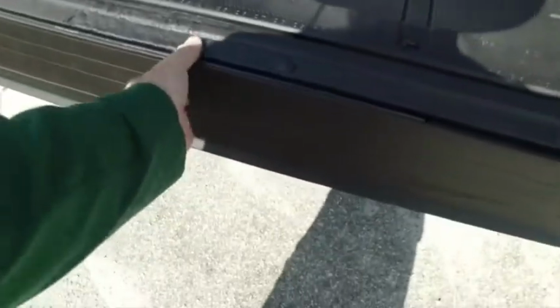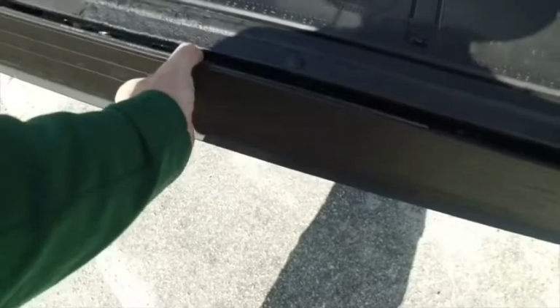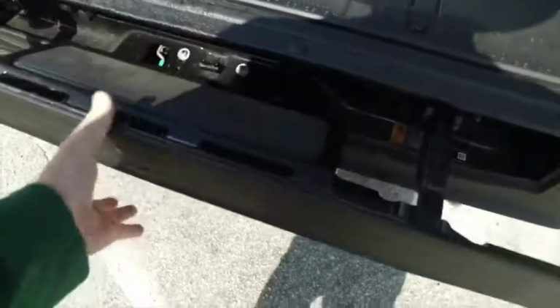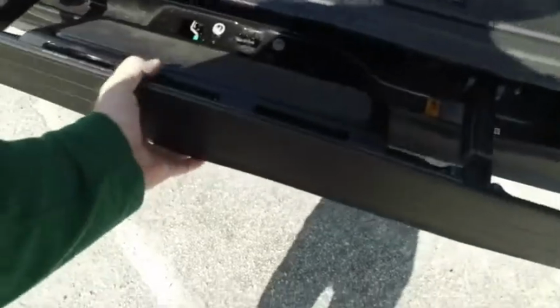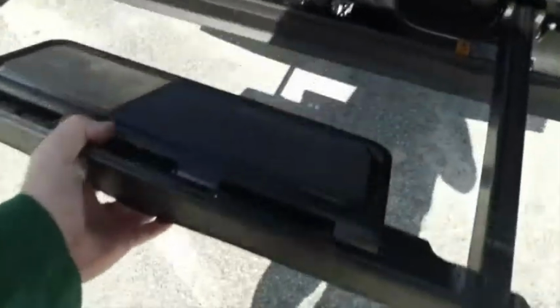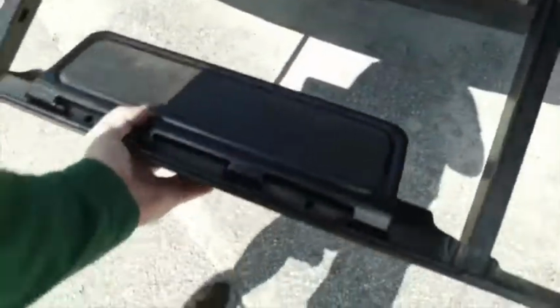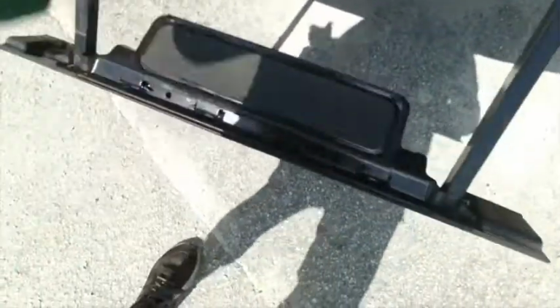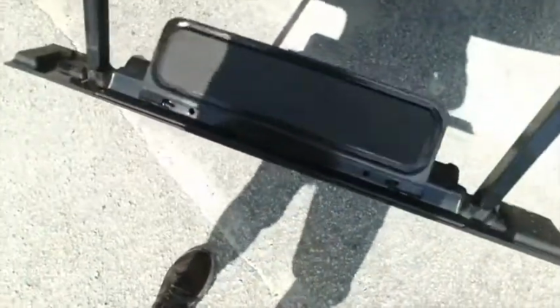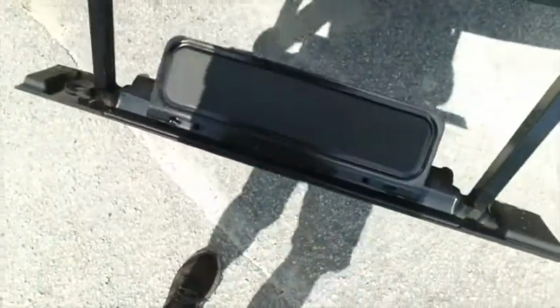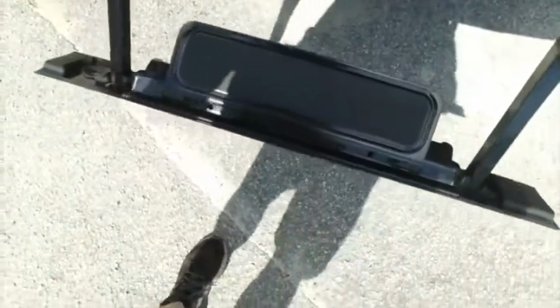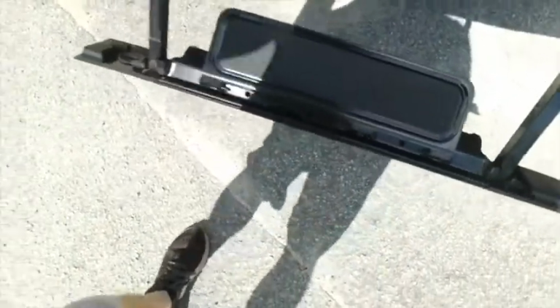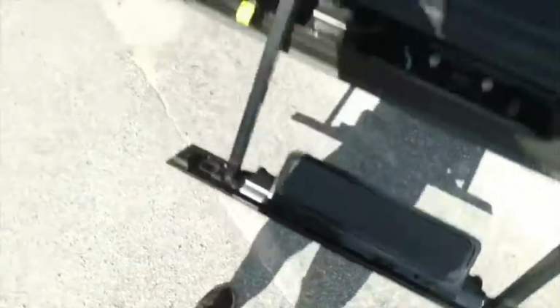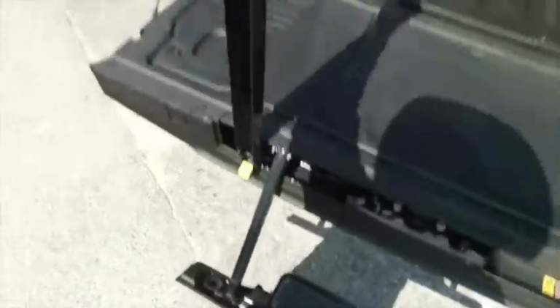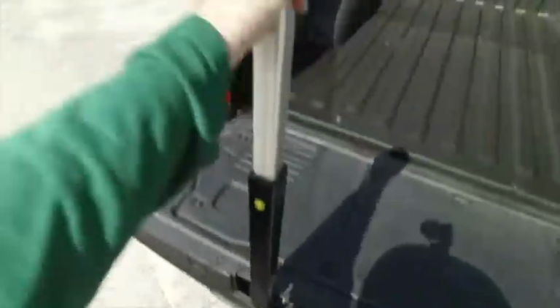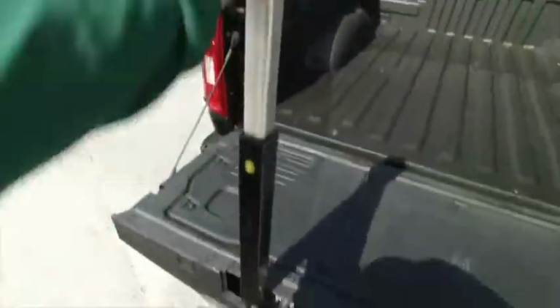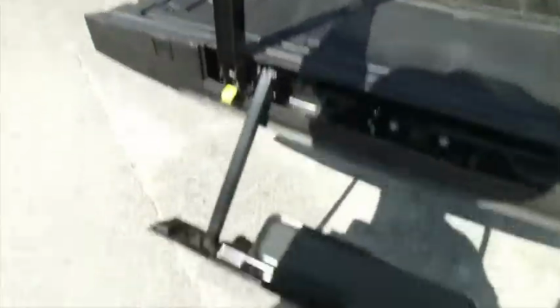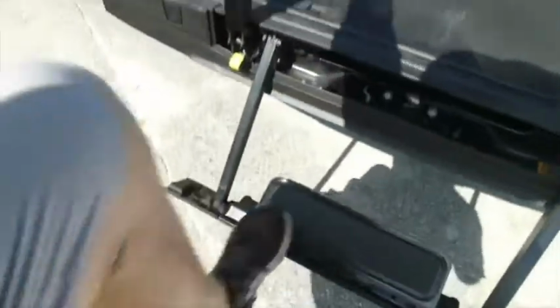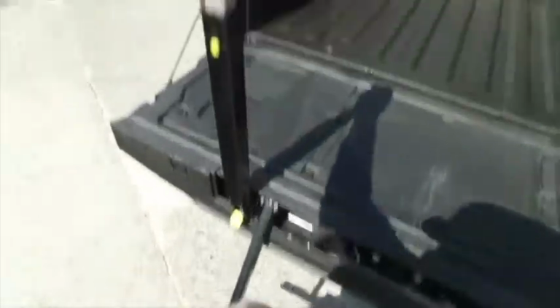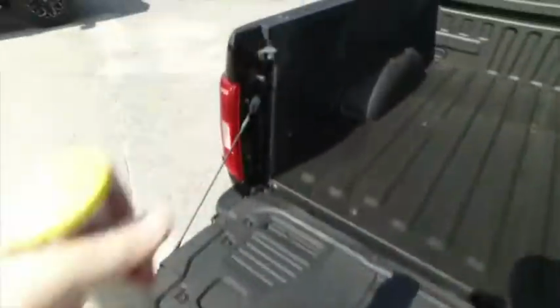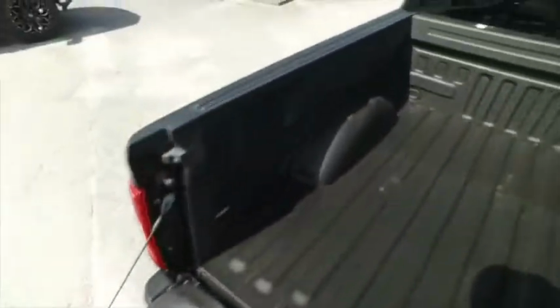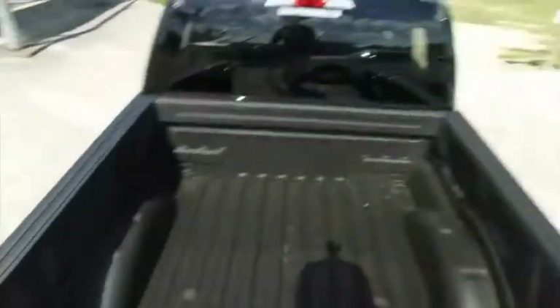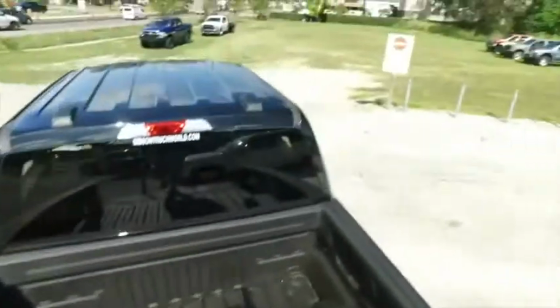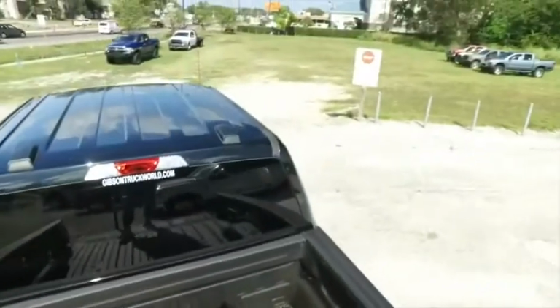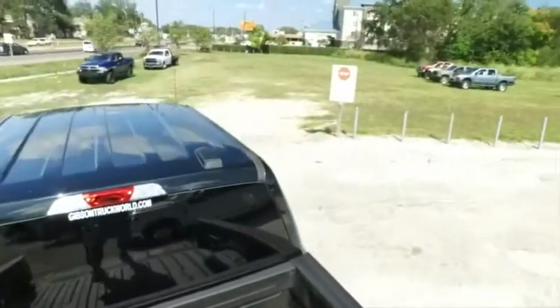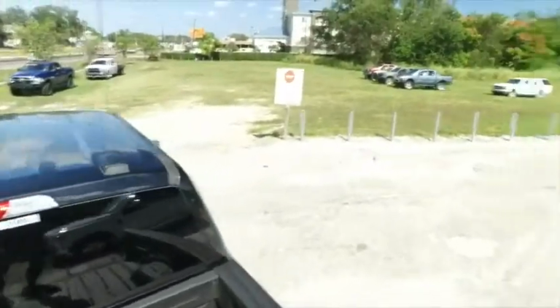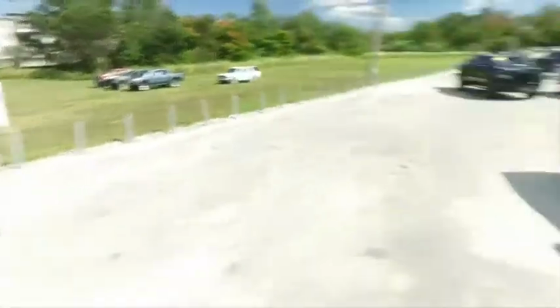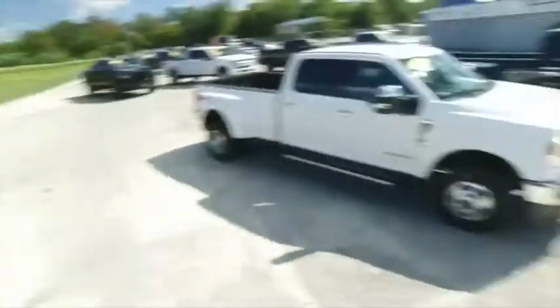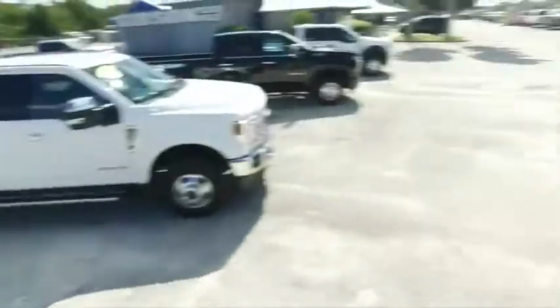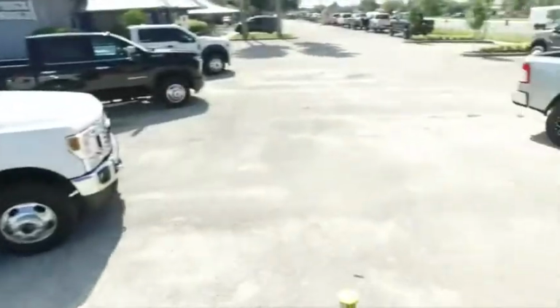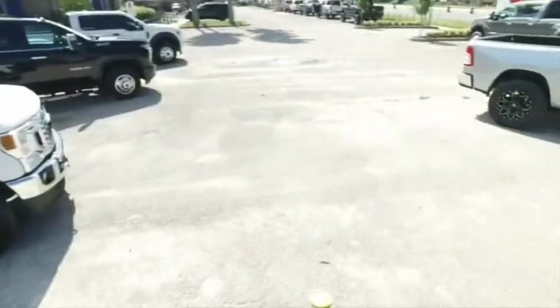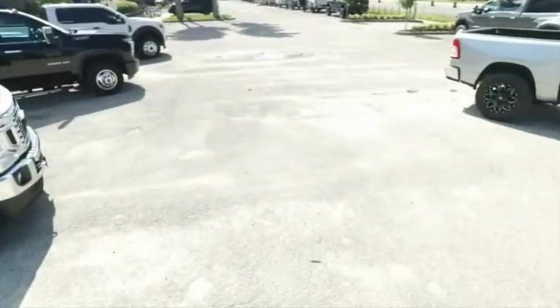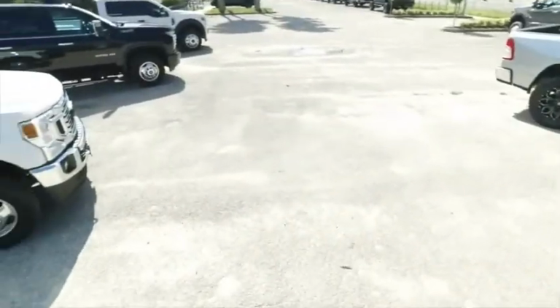What we're going to do here is pull out the step, raise the post, make sure you lock it in place — foot here, hand here. Pull yourself up, you're in the back of your truck with ease.